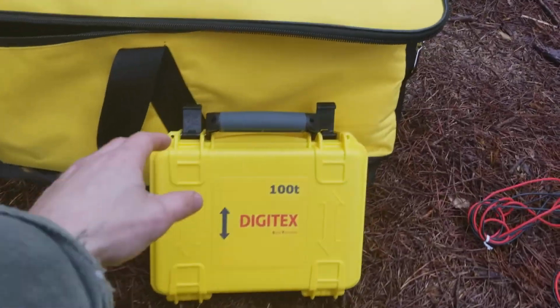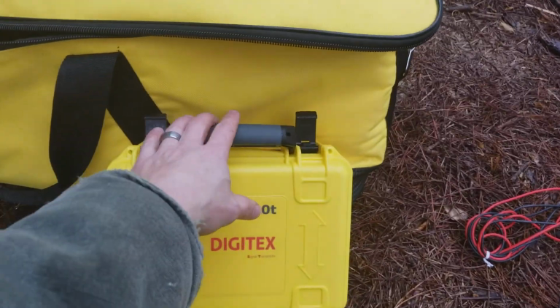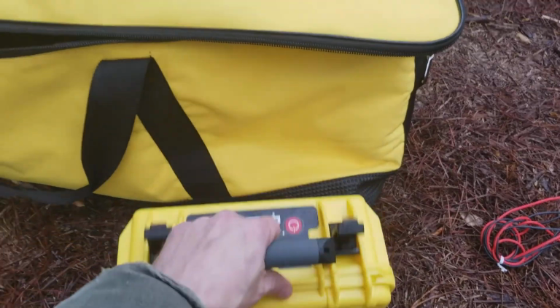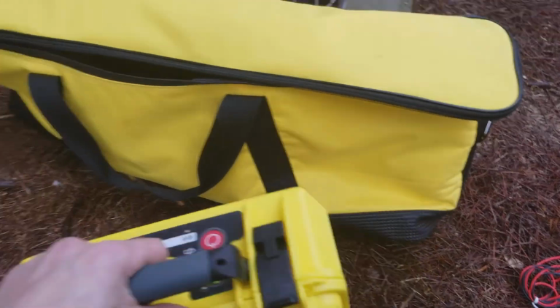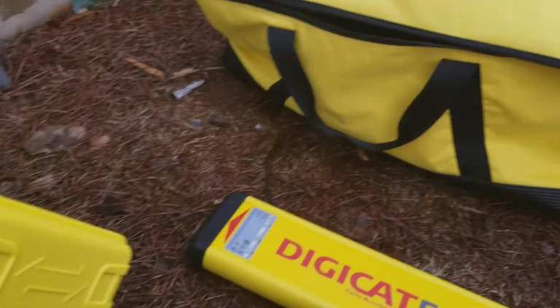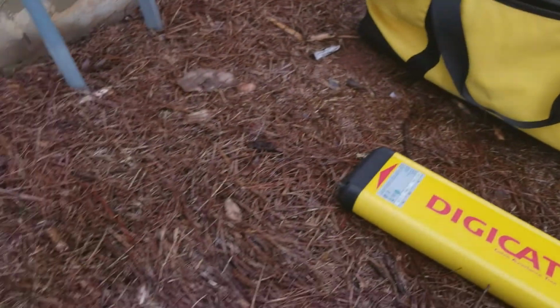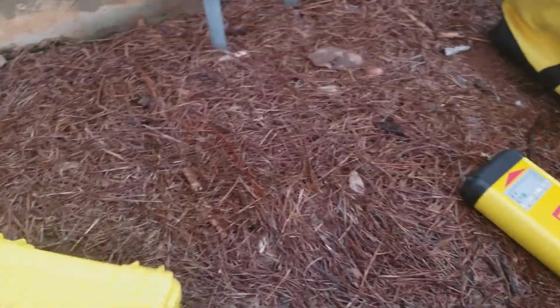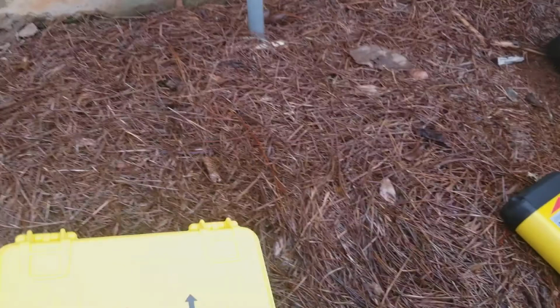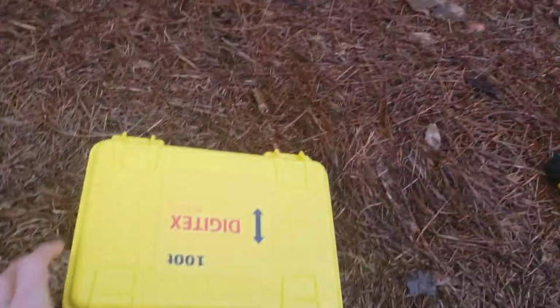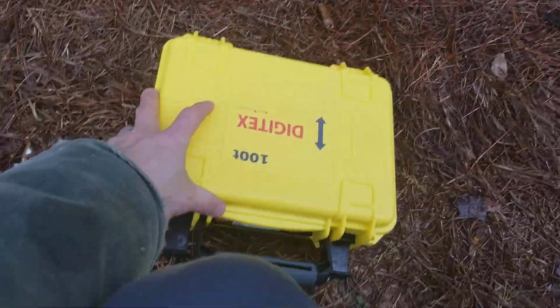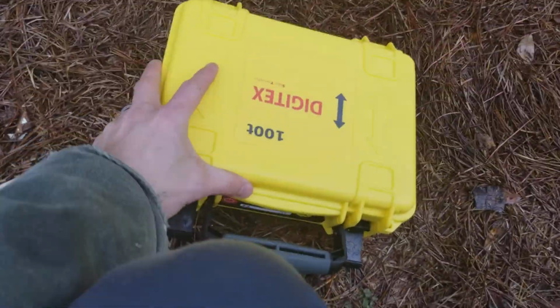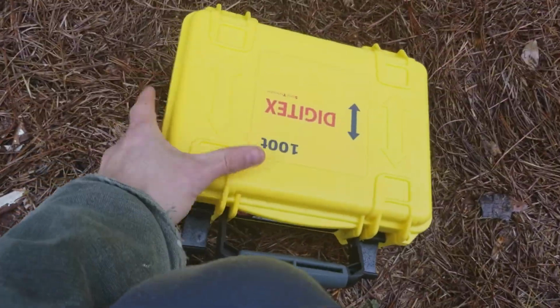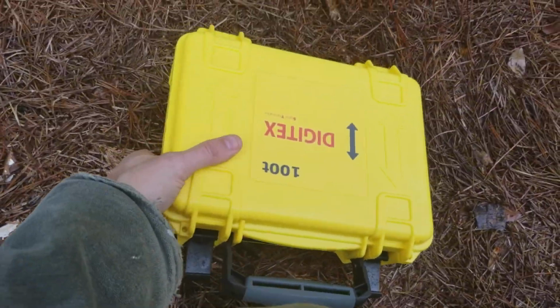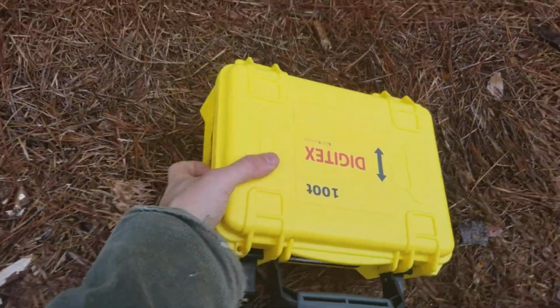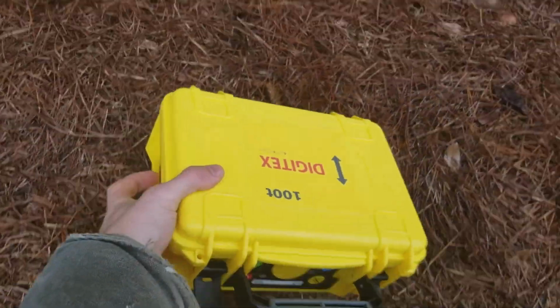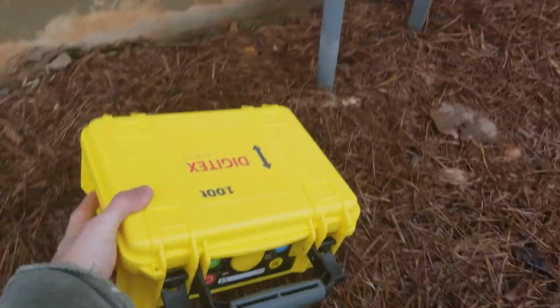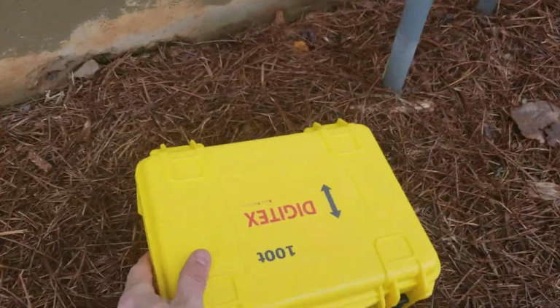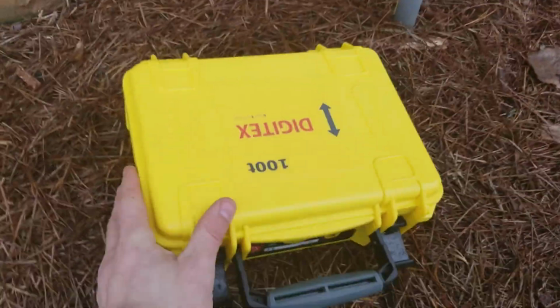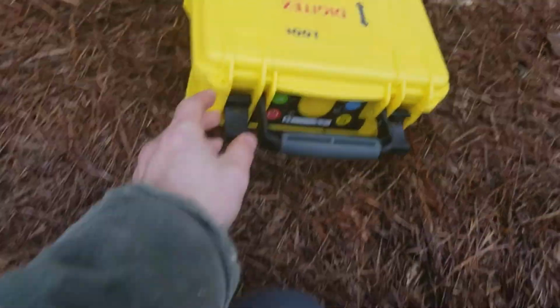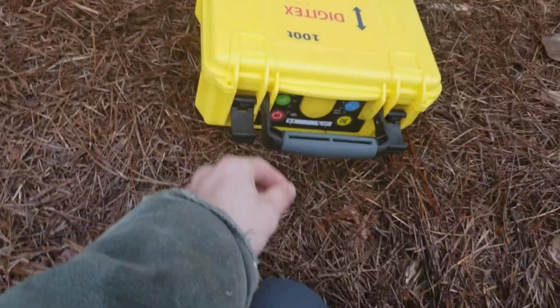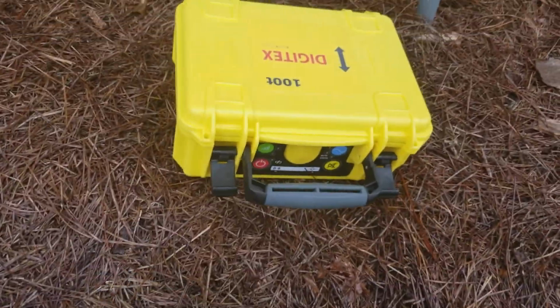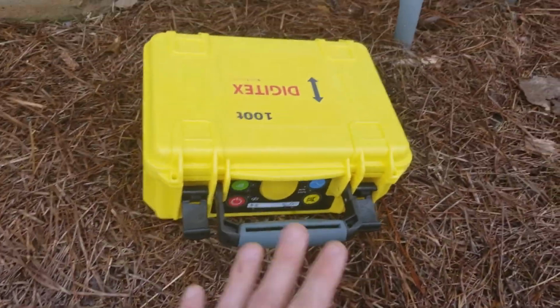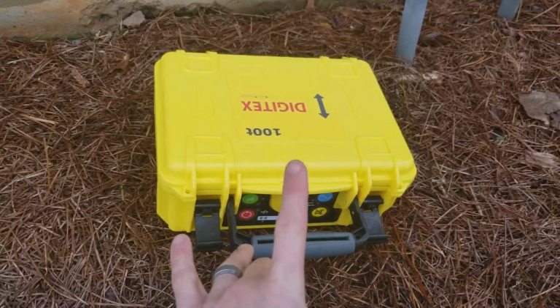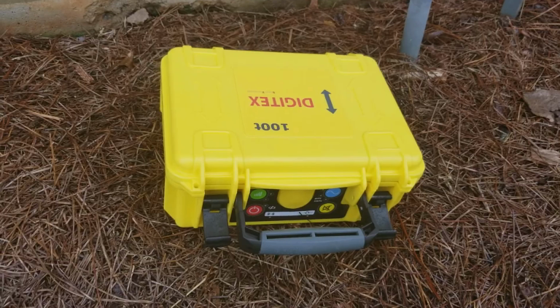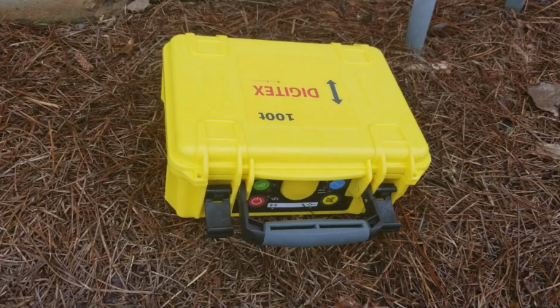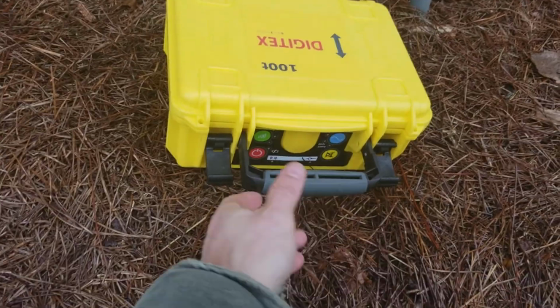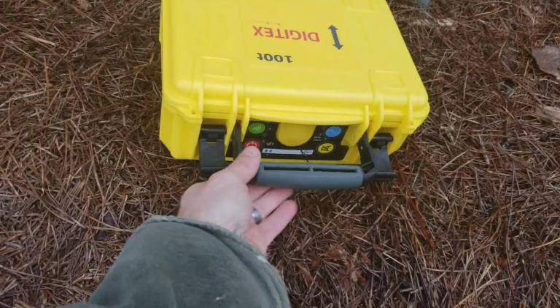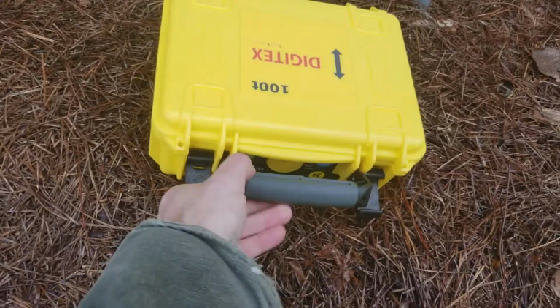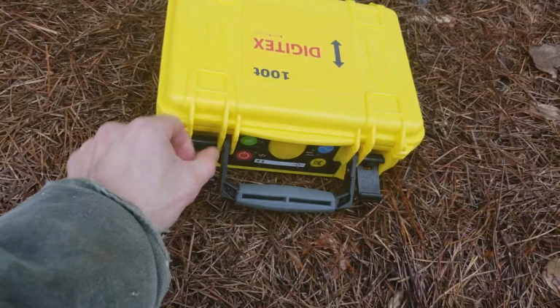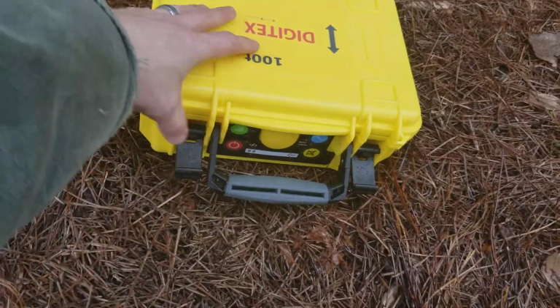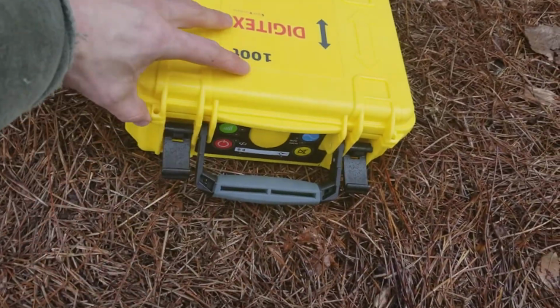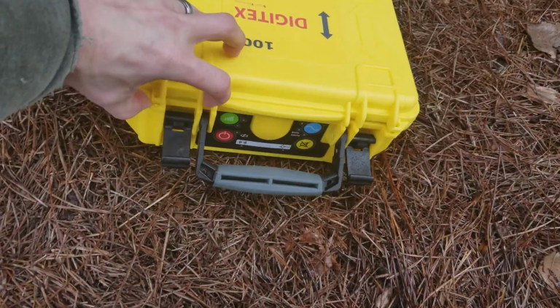Now, you do have to forgive me — I'm just holding the cell phone. Joe asked me to make this video, so this is the best I can do. All right, so here's the box, the transmitter box. I'm just opening it right up.